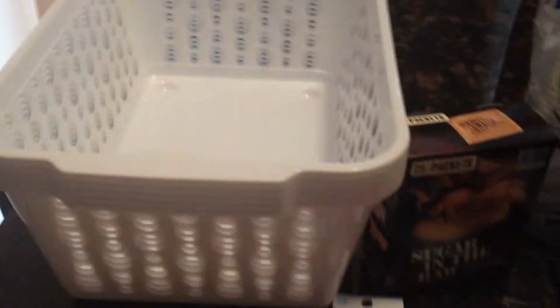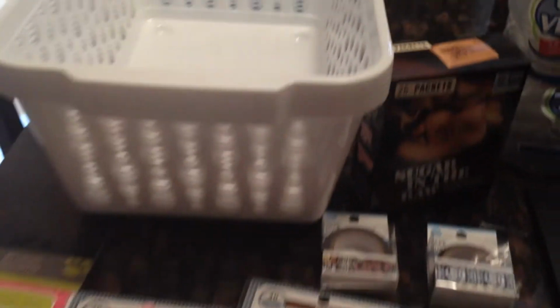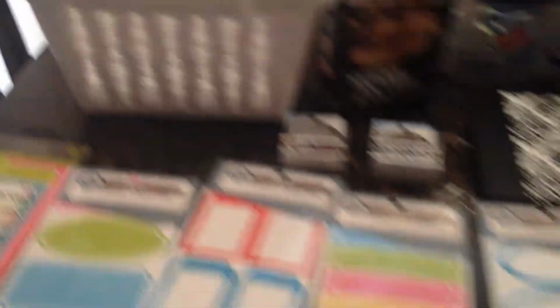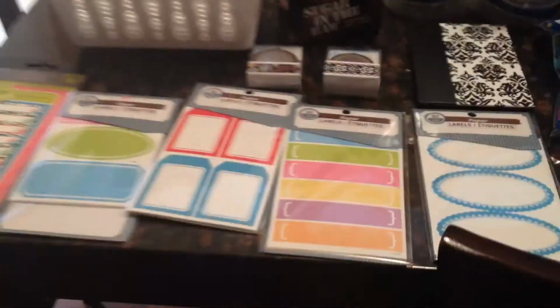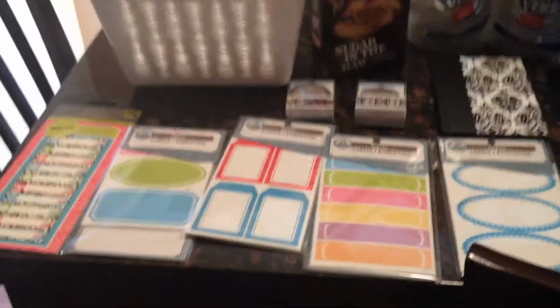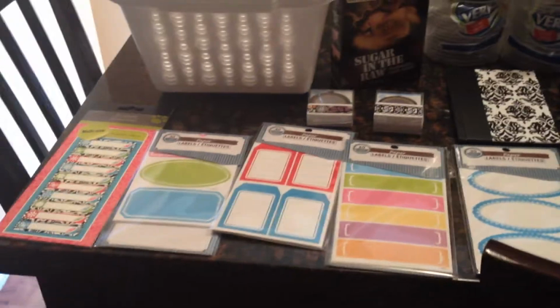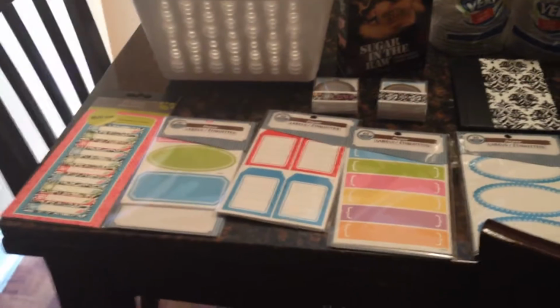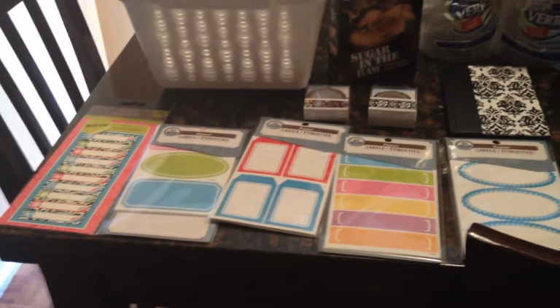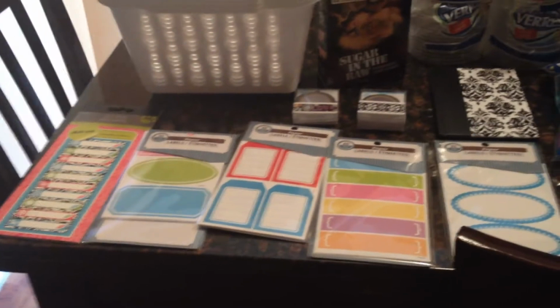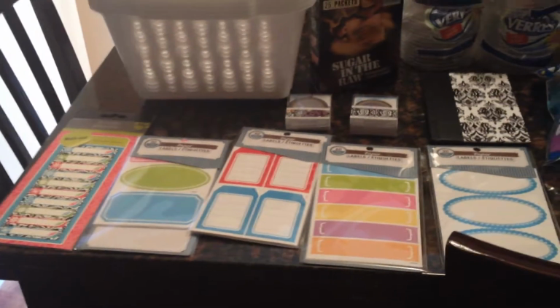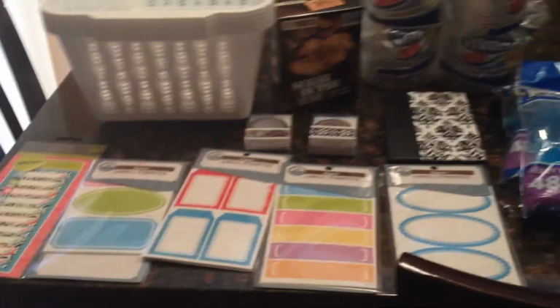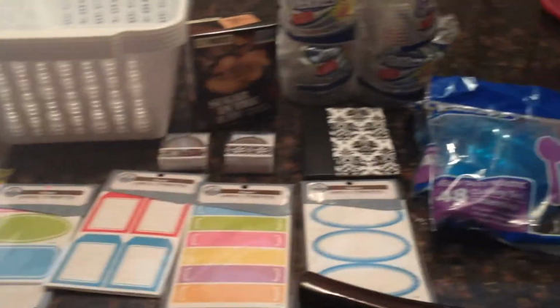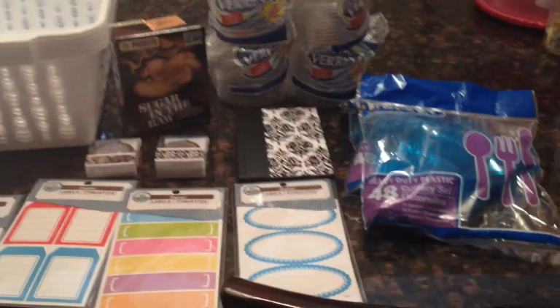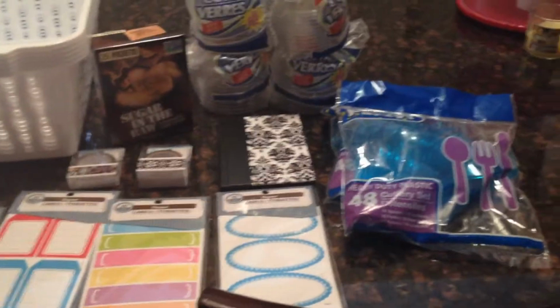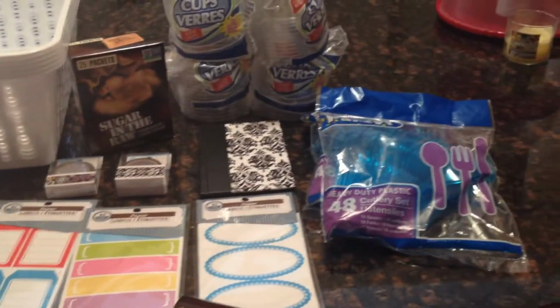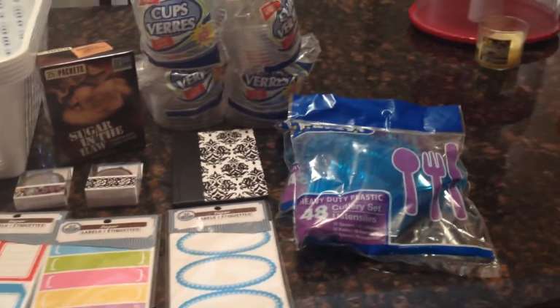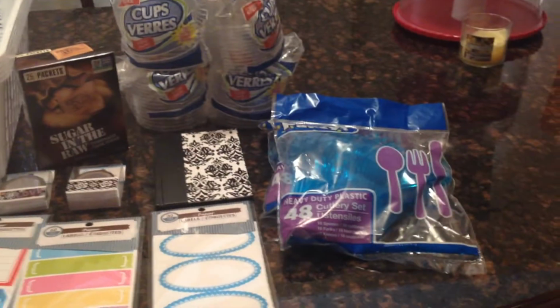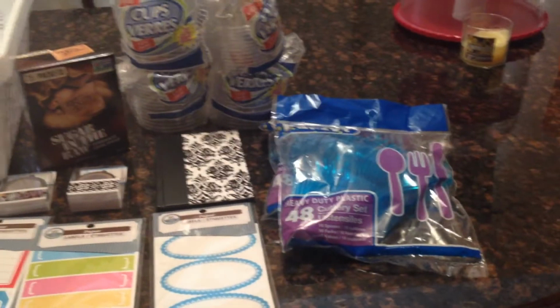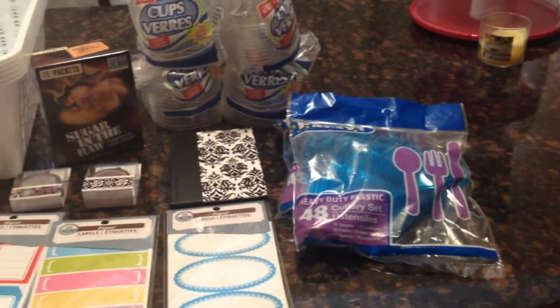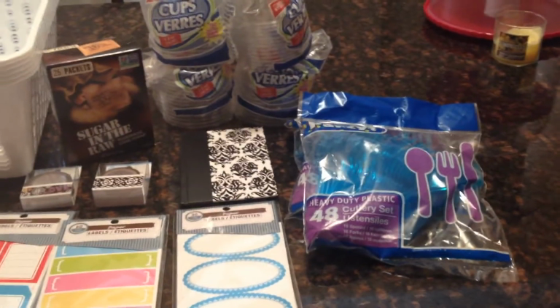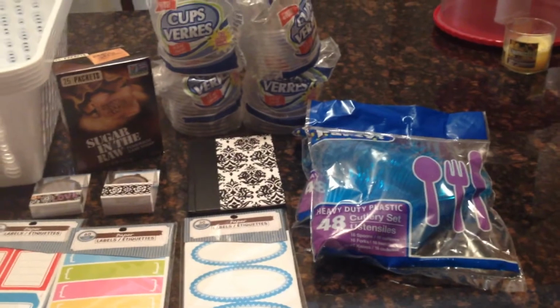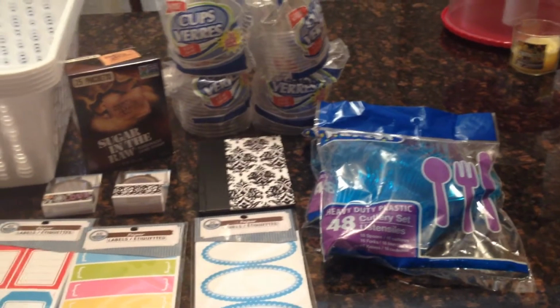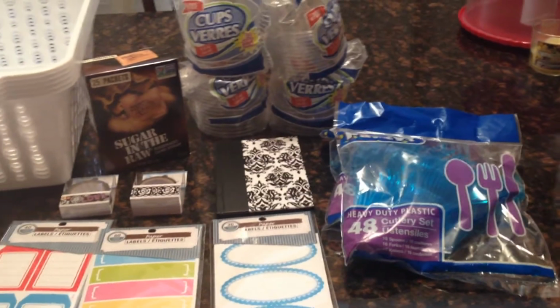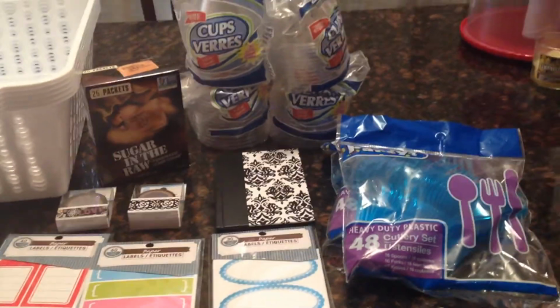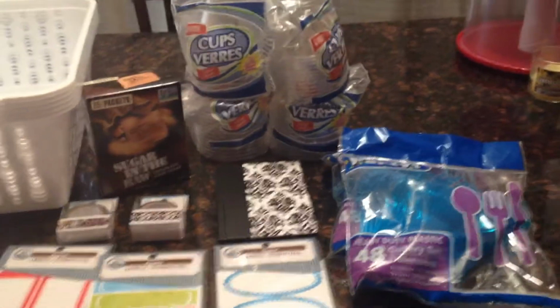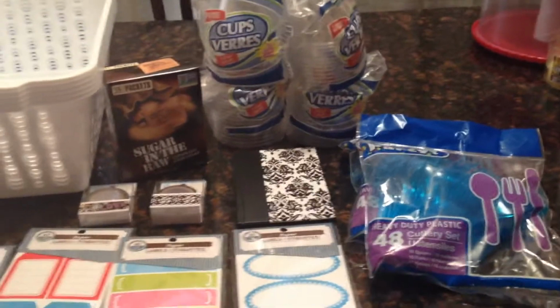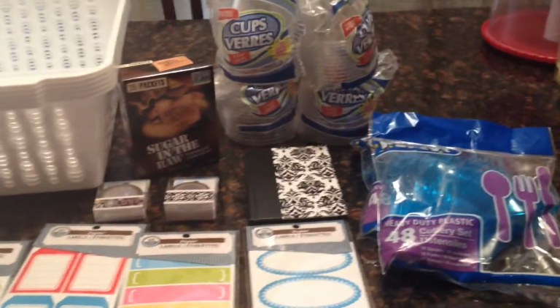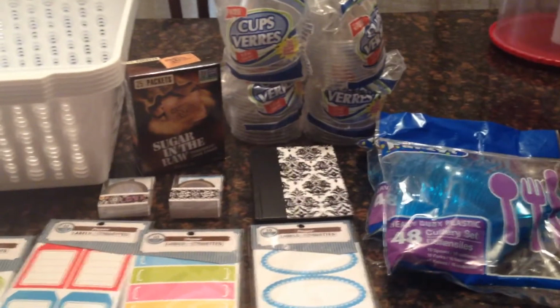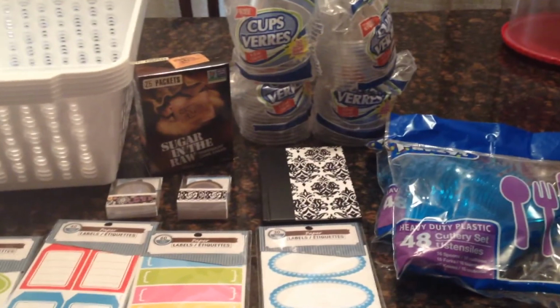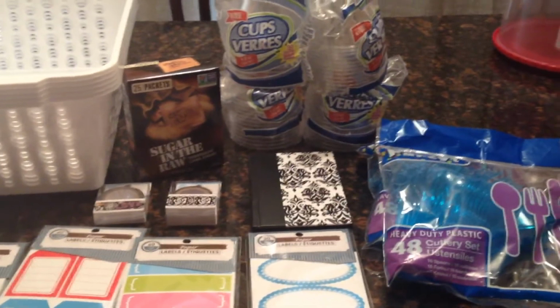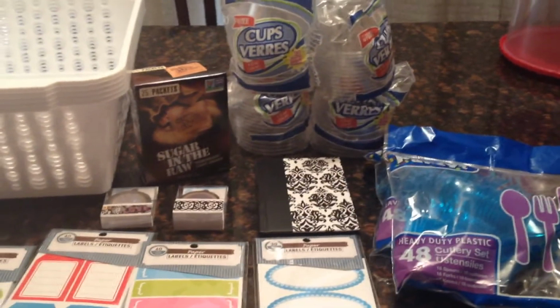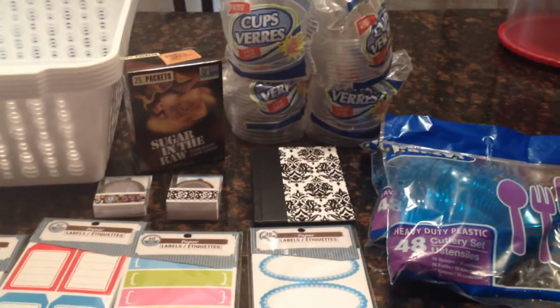And that is my Dollar Tree store haul for today. If you want to see more videos like this, just give me a thumbs up and don't forget to subscribe. Bye!